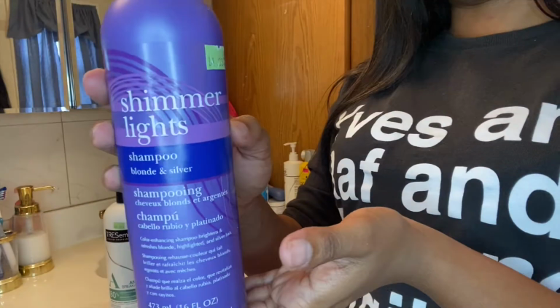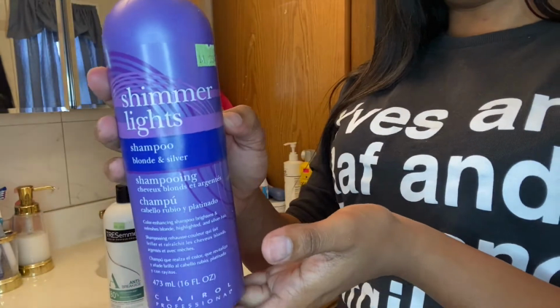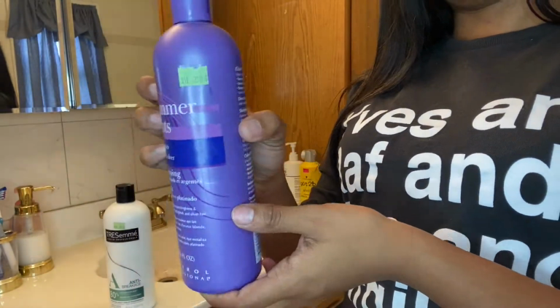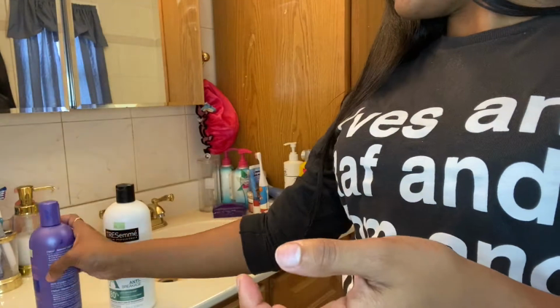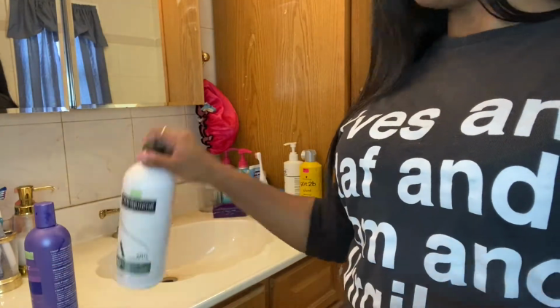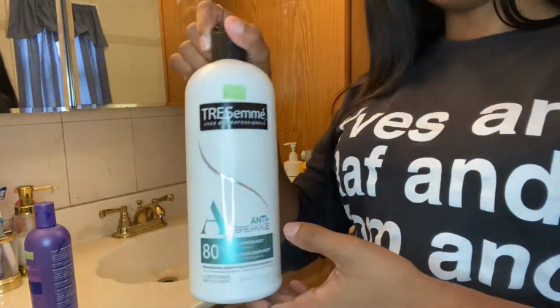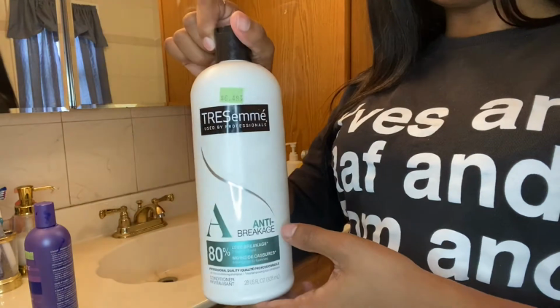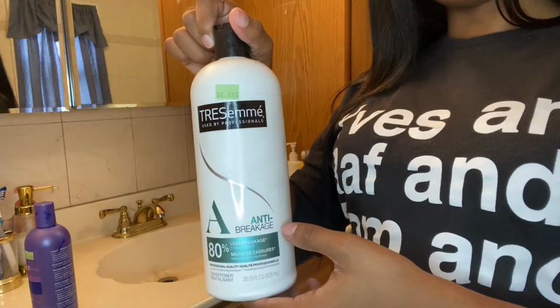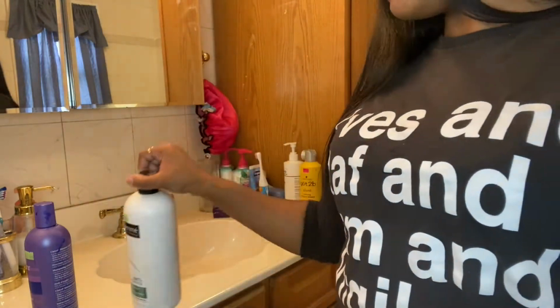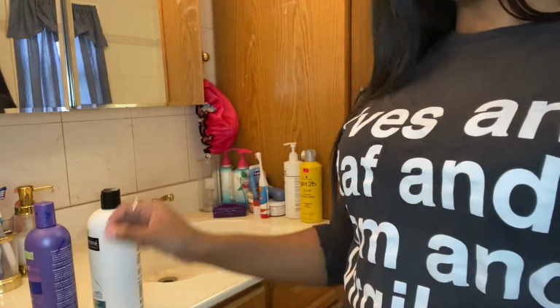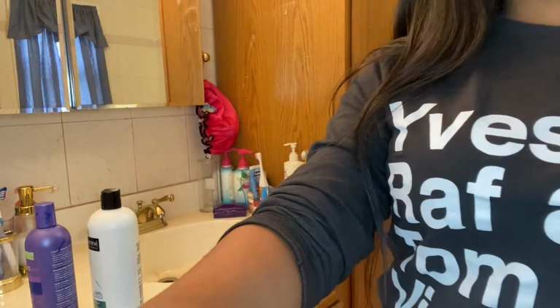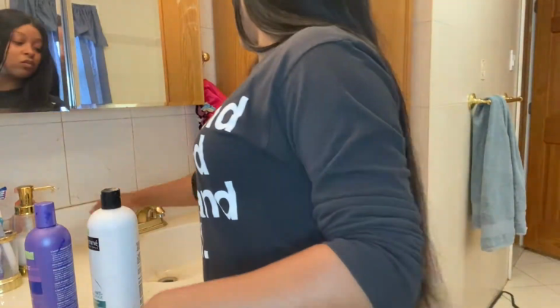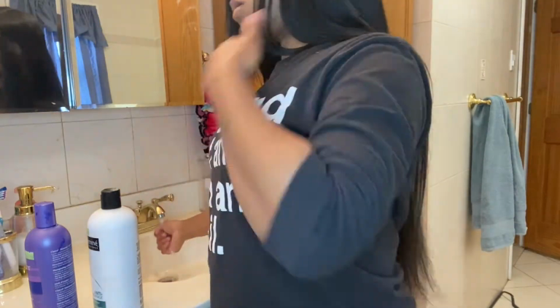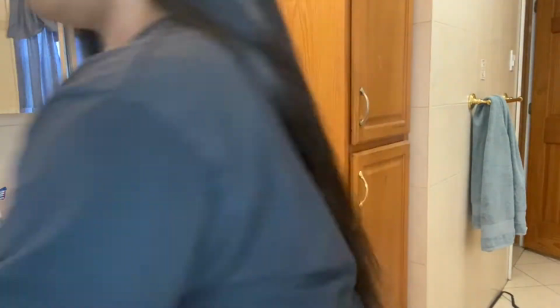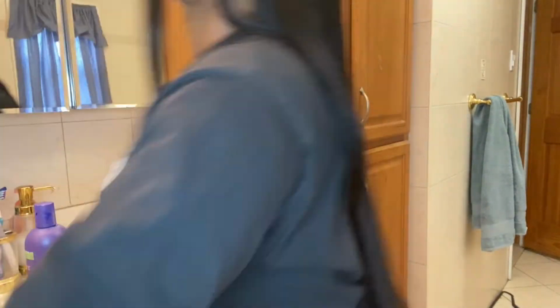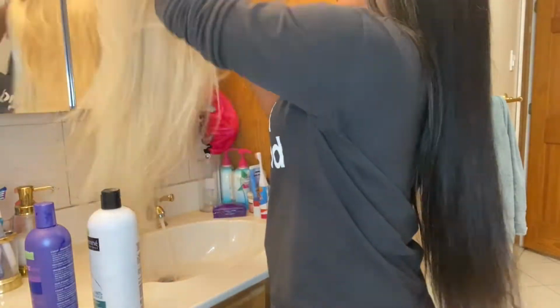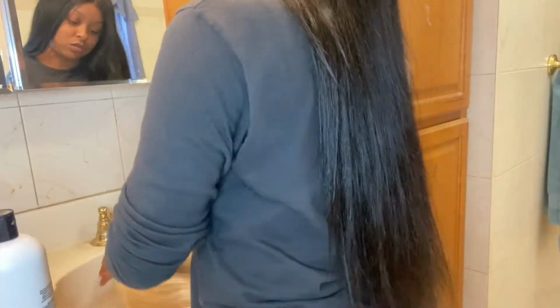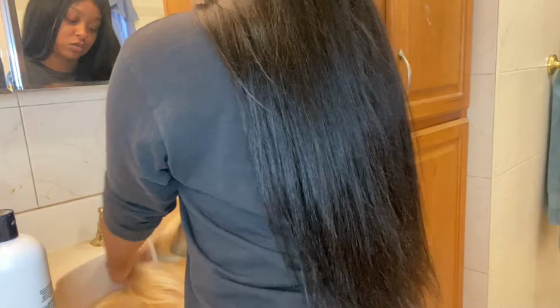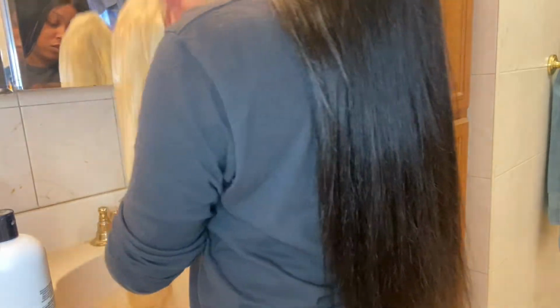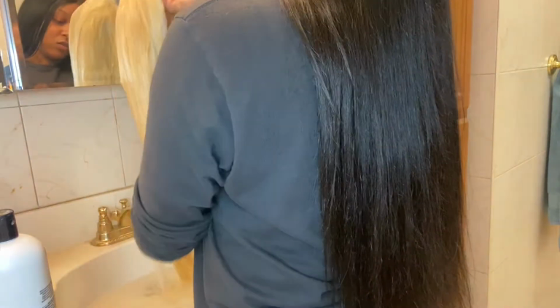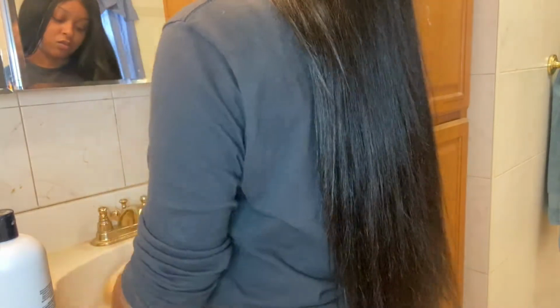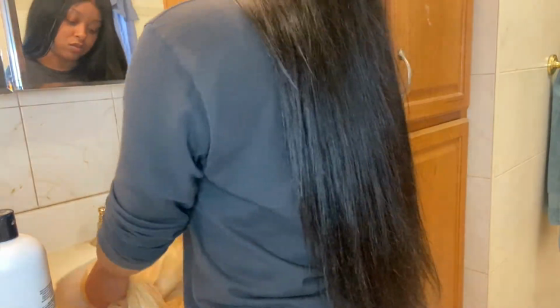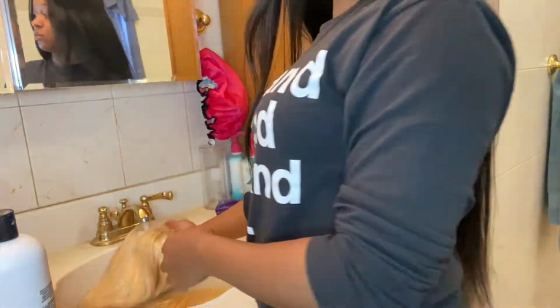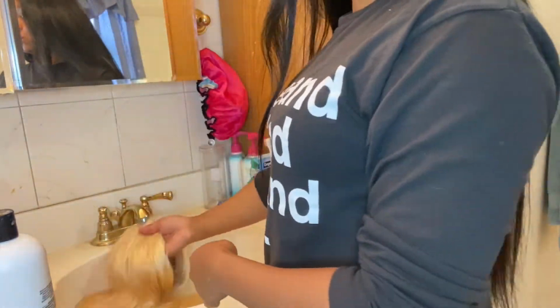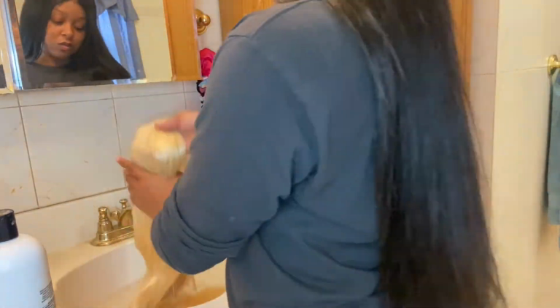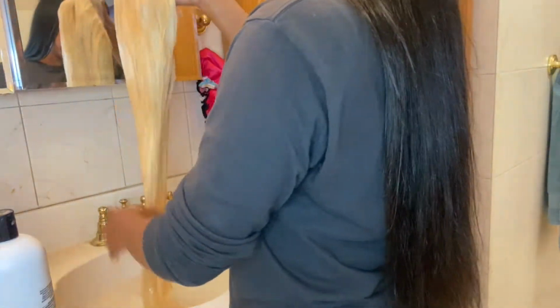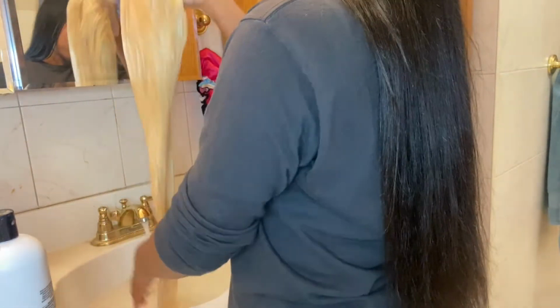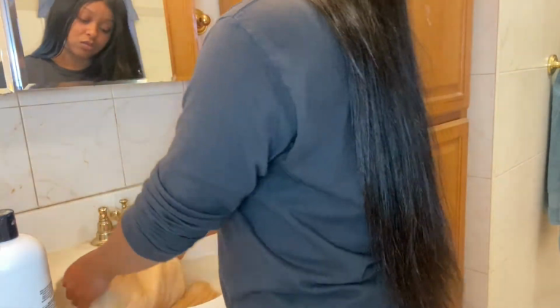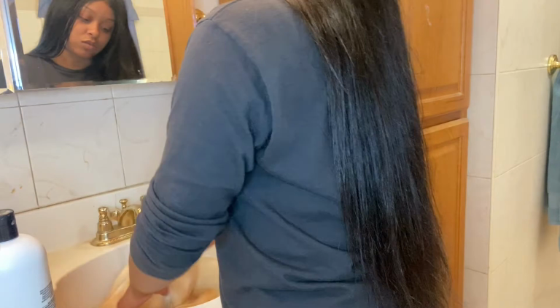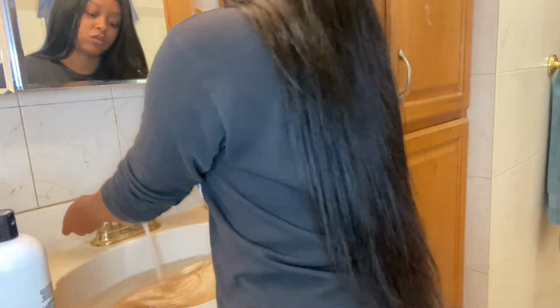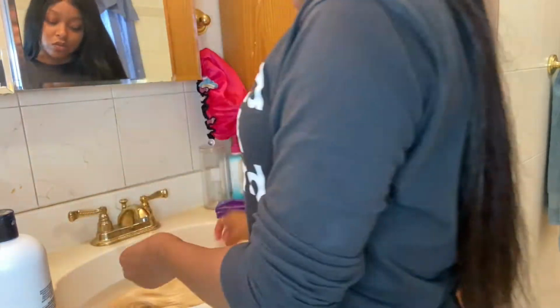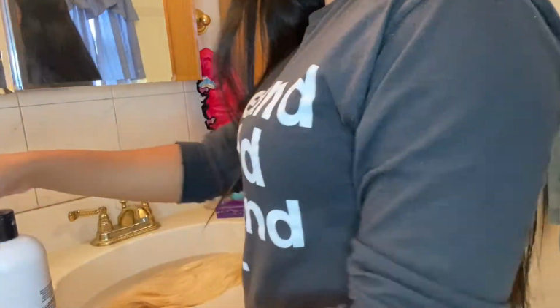Hey beauties, welcome back to my channel. So to get to a more cool blonde, these are the two products we're going to use: just that purple shampoo and a white conditioner — any white conditioner of your choice. I chose to use a Tresemme, but you can use whichever.